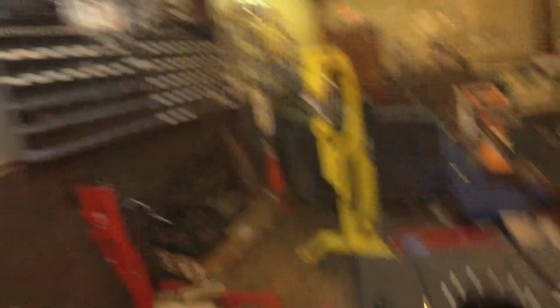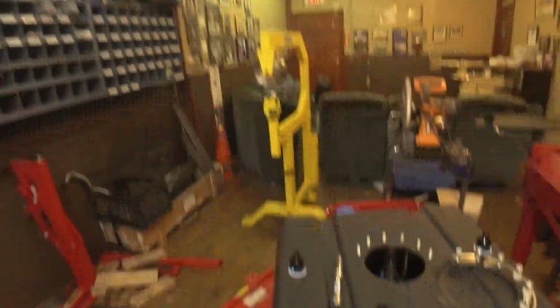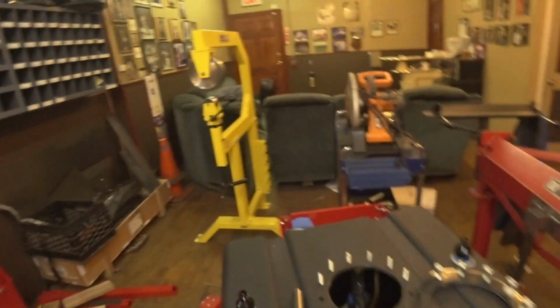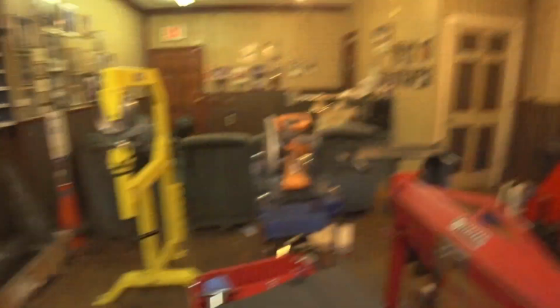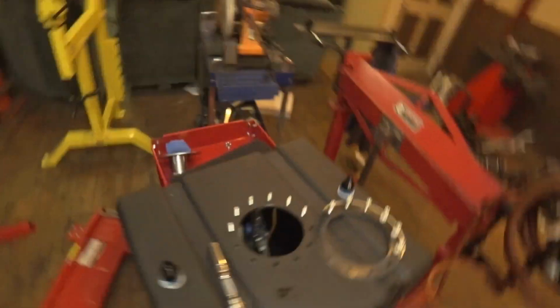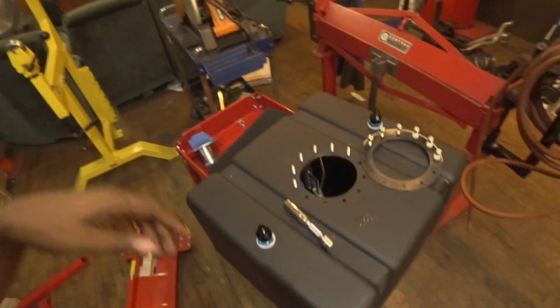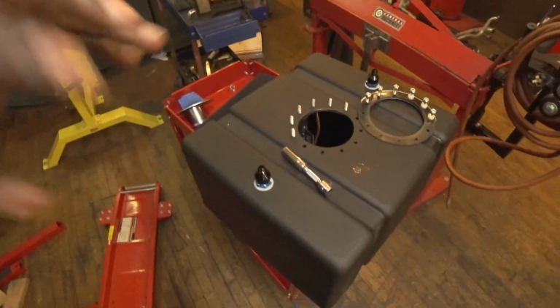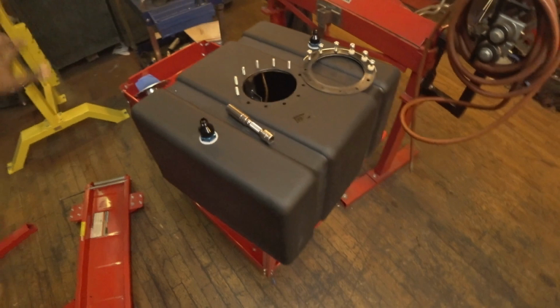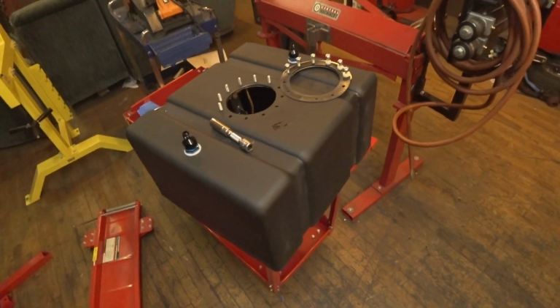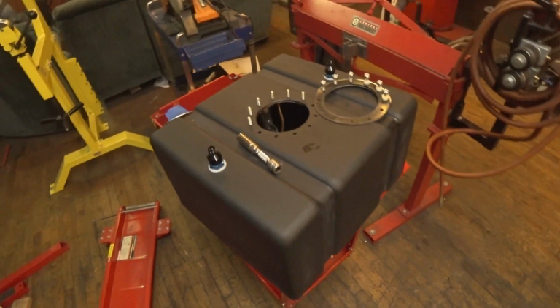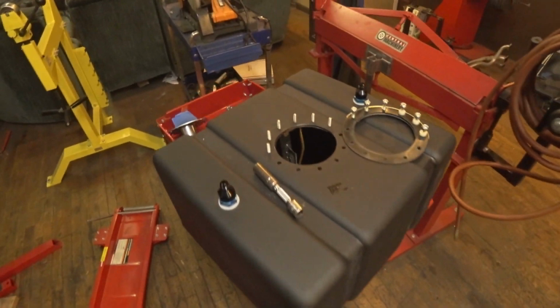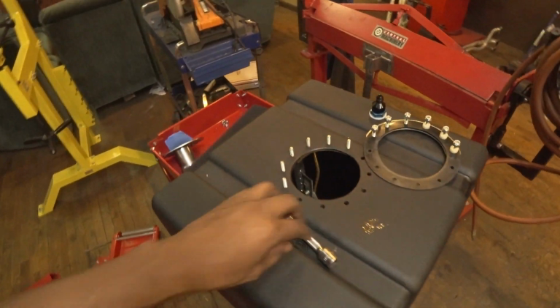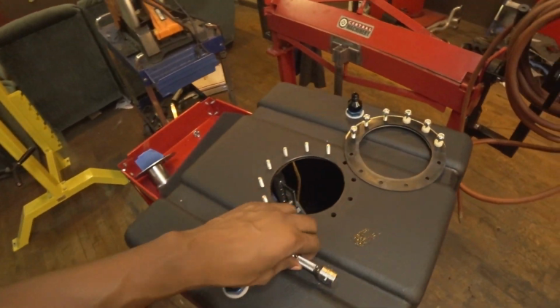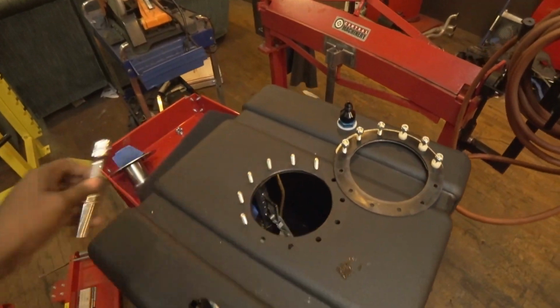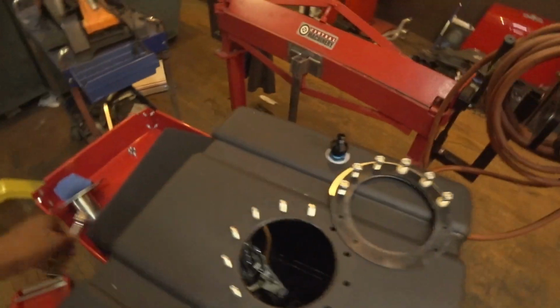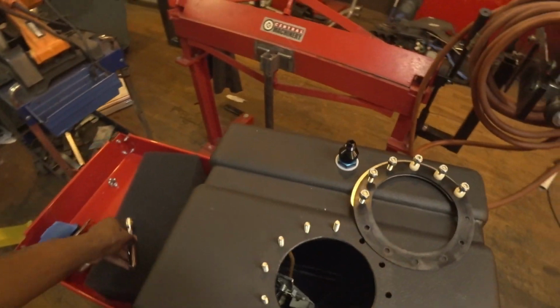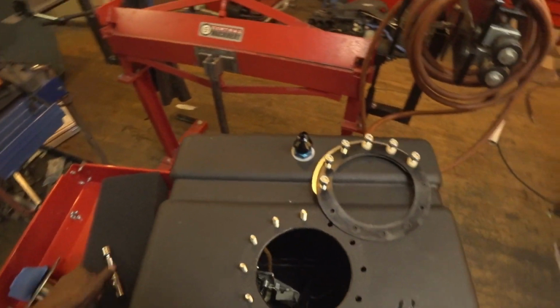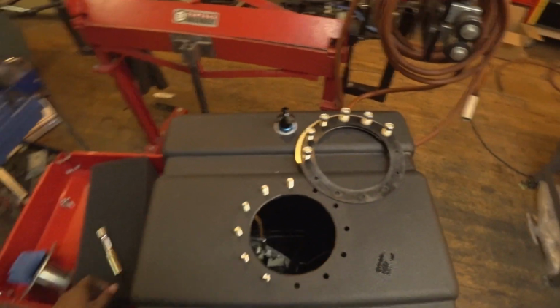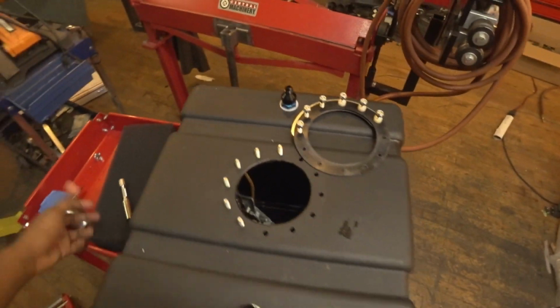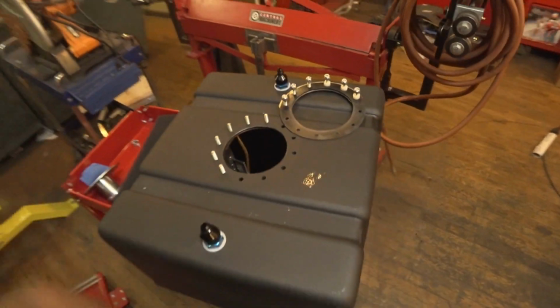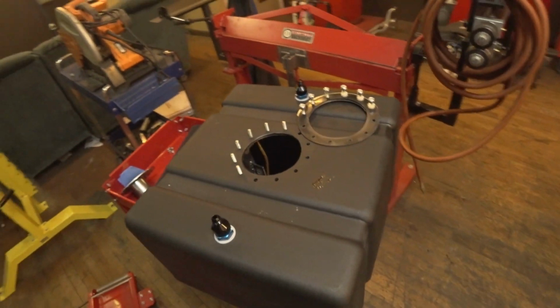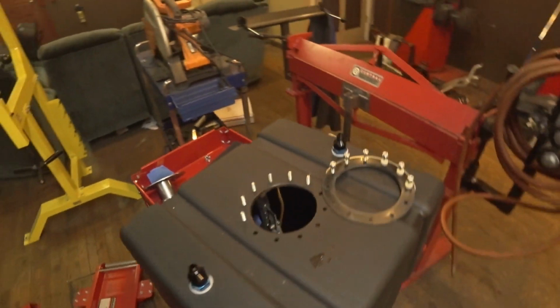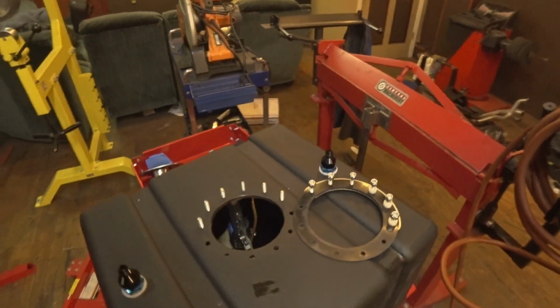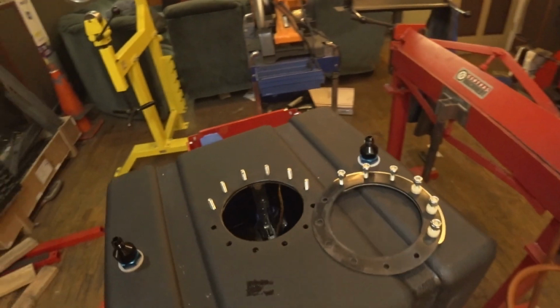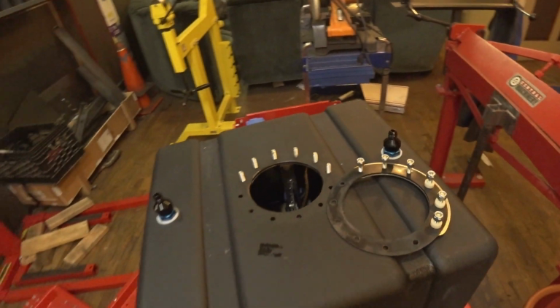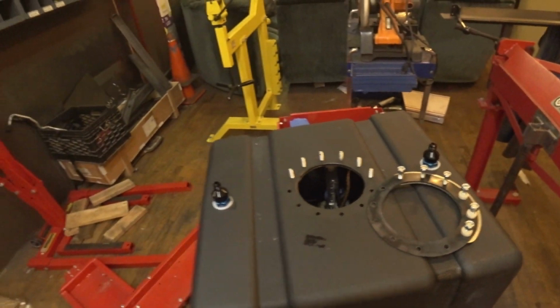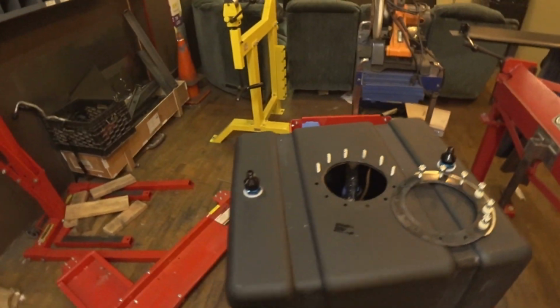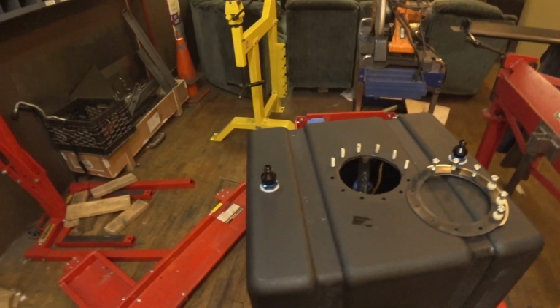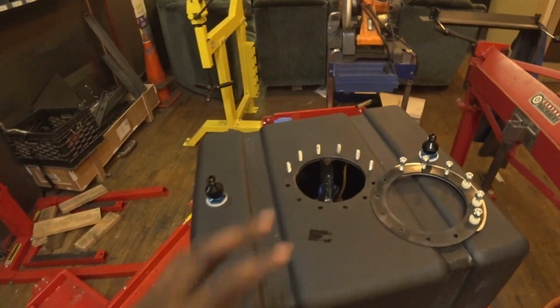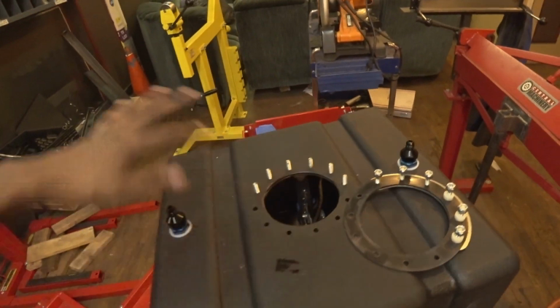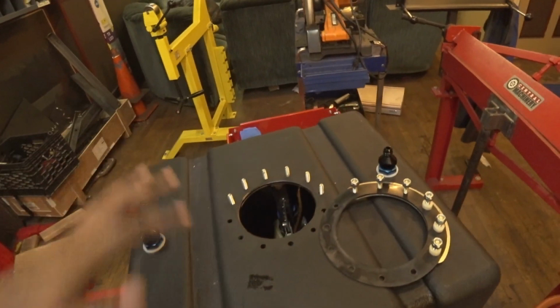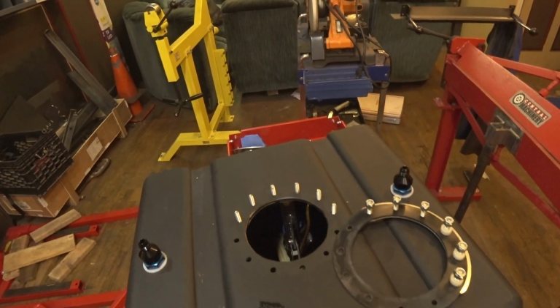Hello everybody. So, this is a little recap of what happened. Thanks to the guy you see that was welding, Papo, we got everything set up.